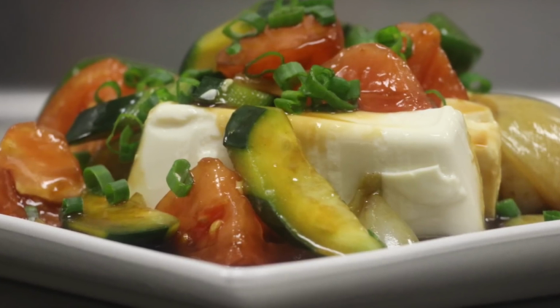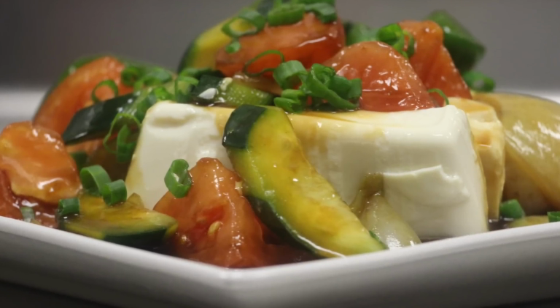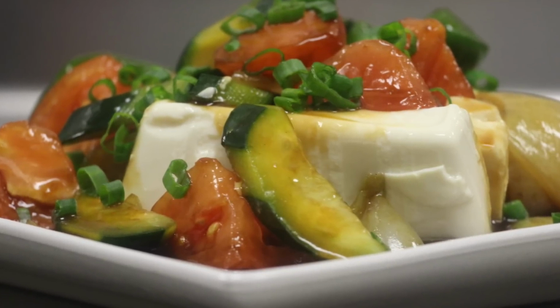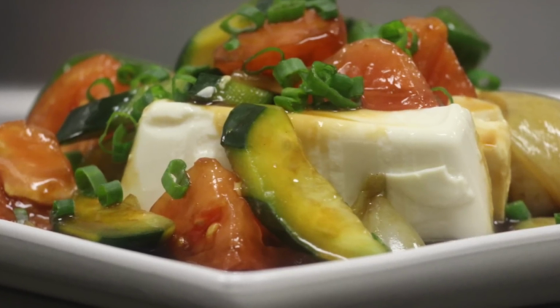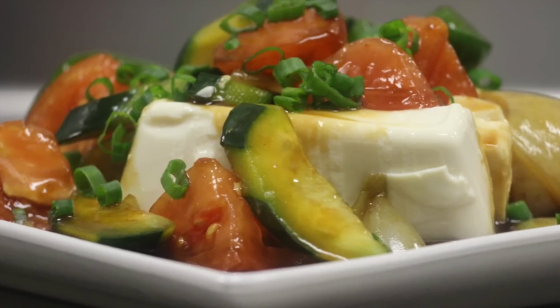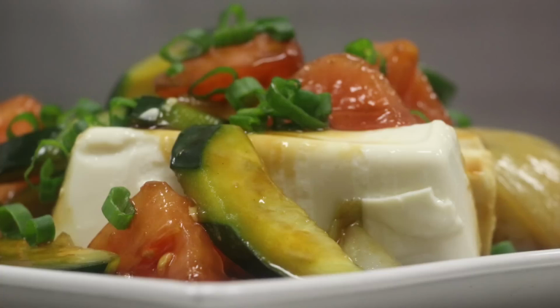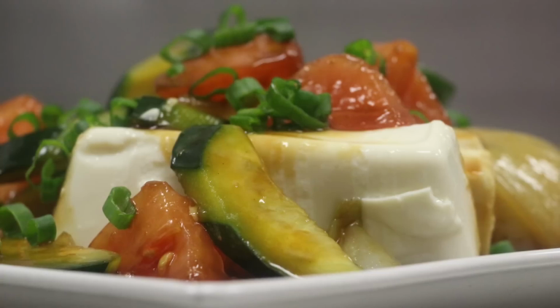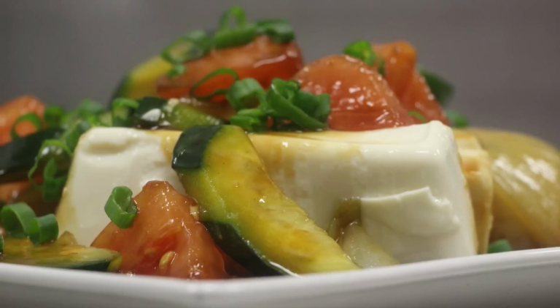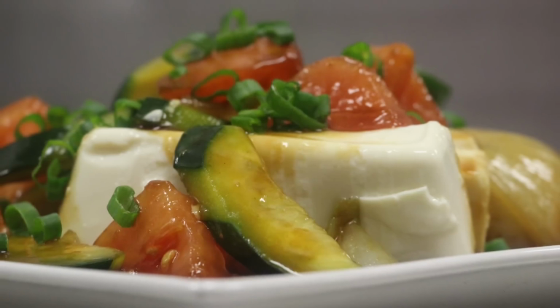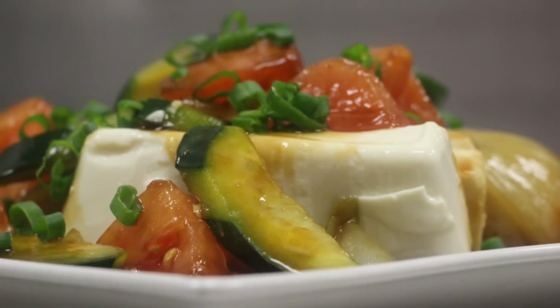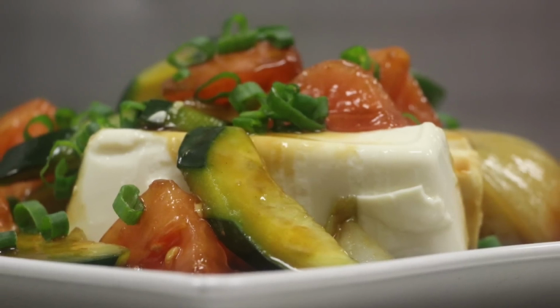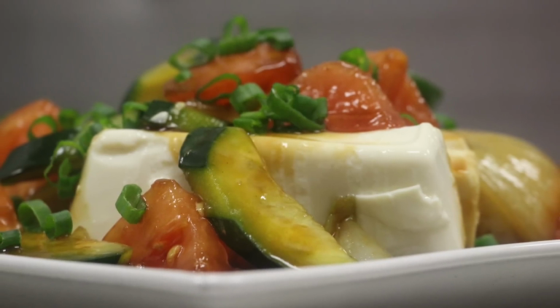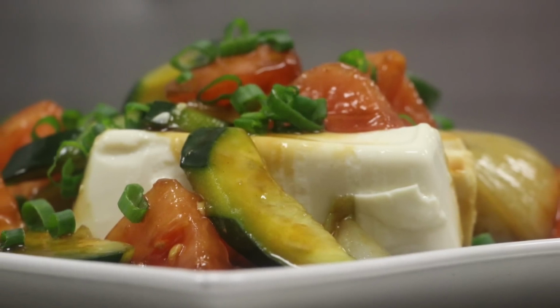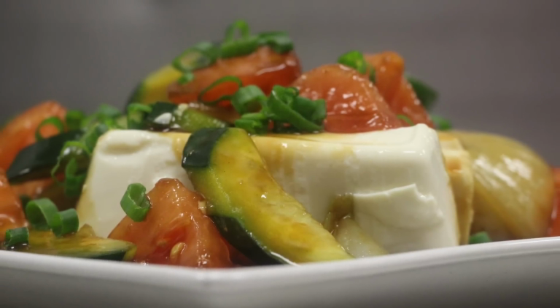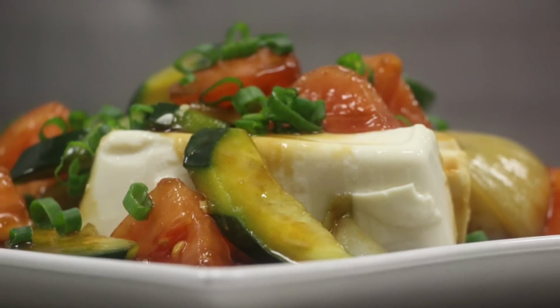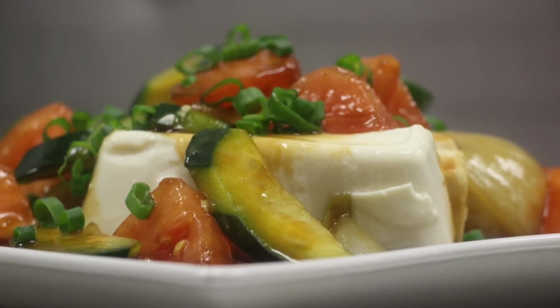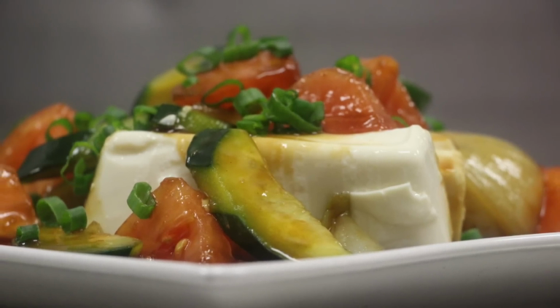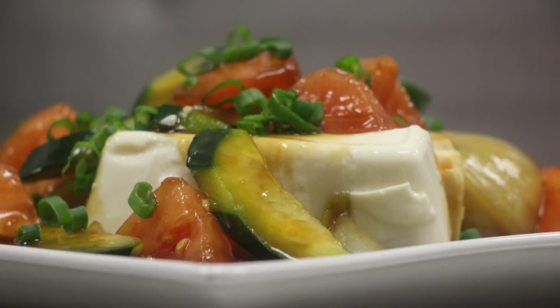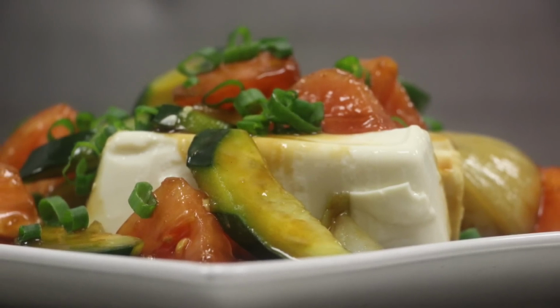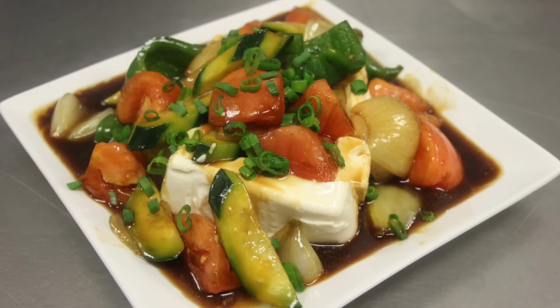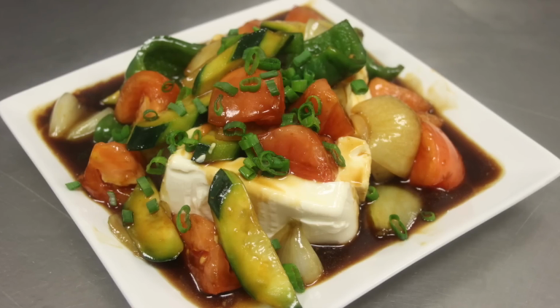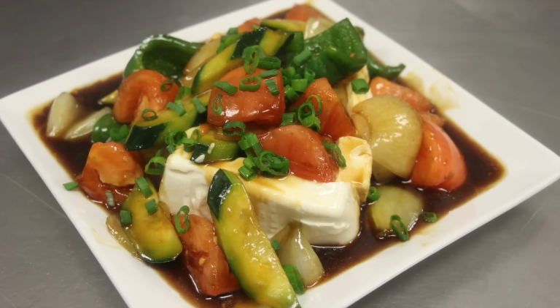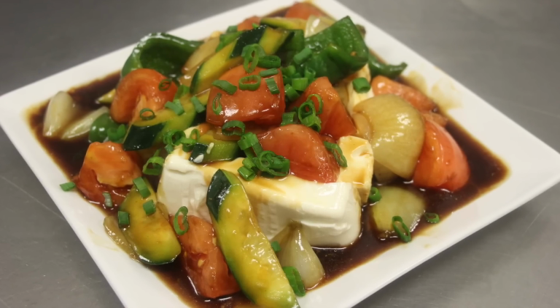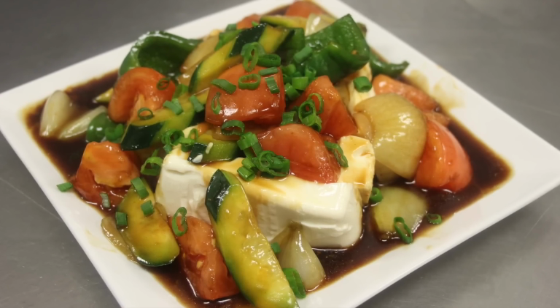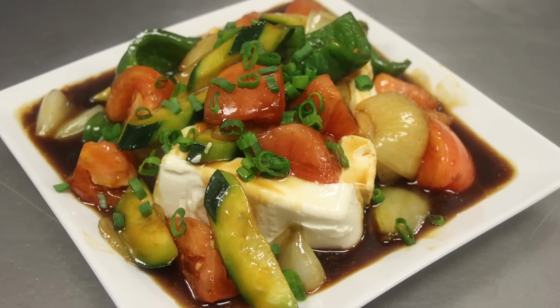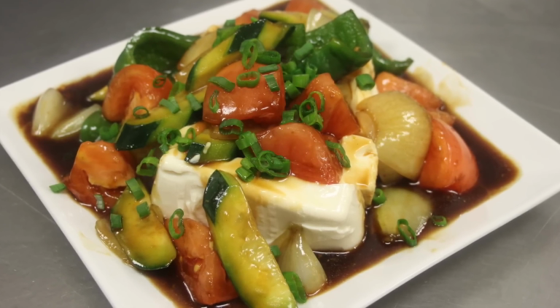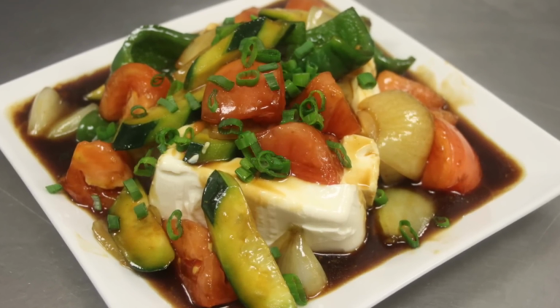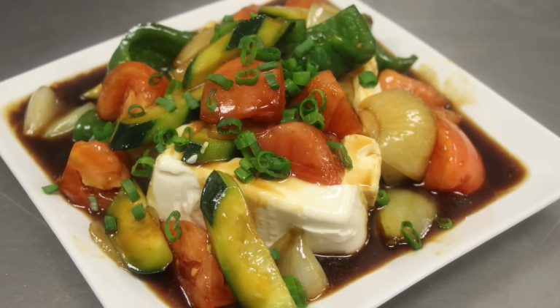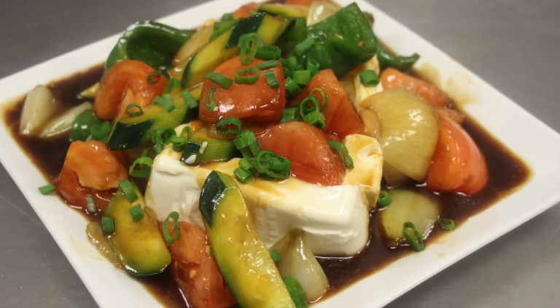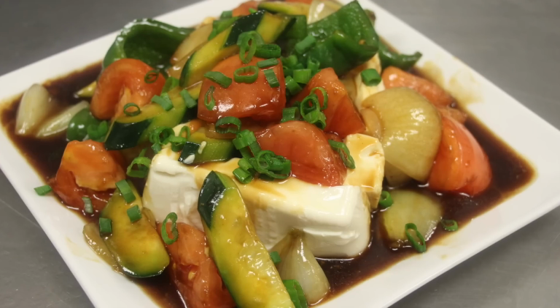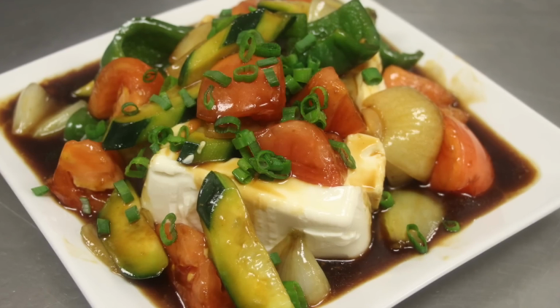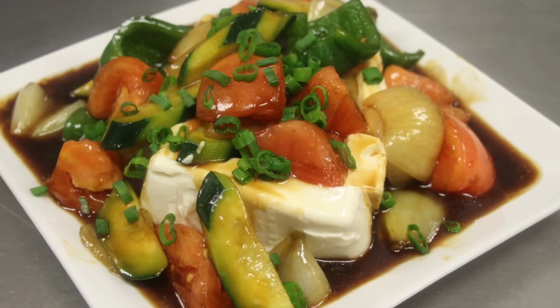For vegetarians, in the brown sauce replace the oyster sauce with the oyster sauce from shiitake mushrooms and the chicken stock with vegetable stock. Let's get cooking, shall we?